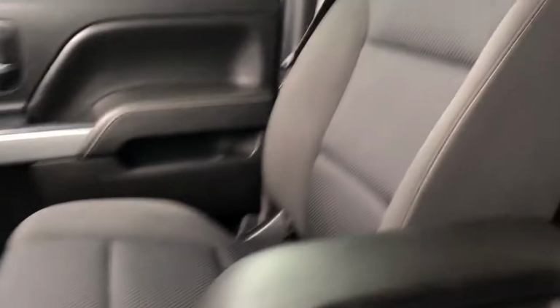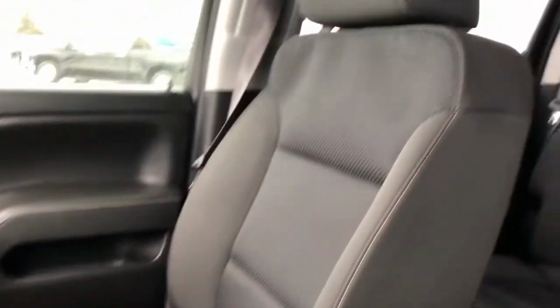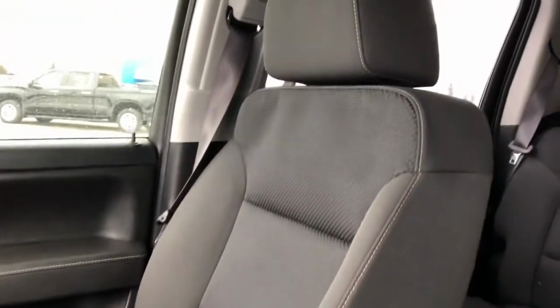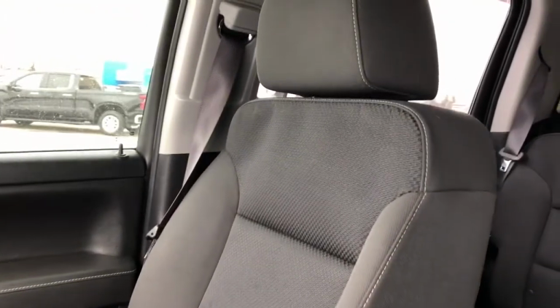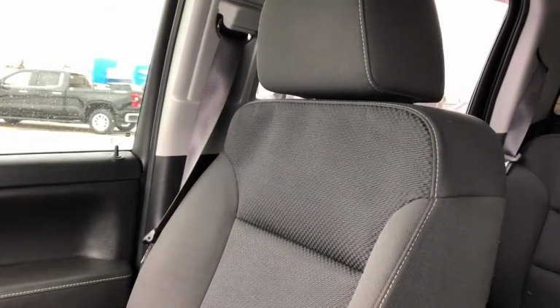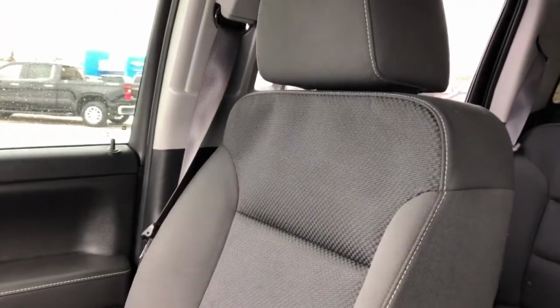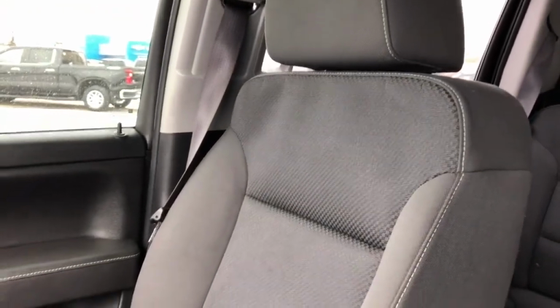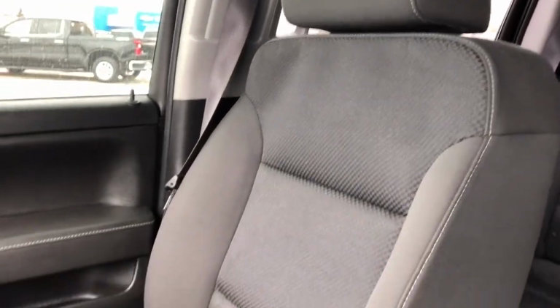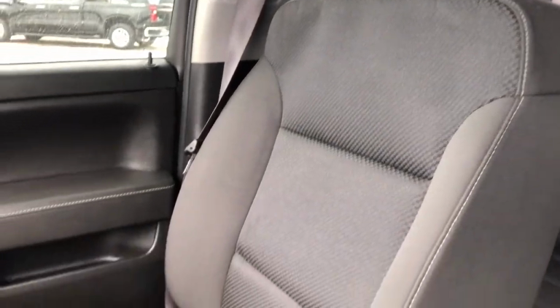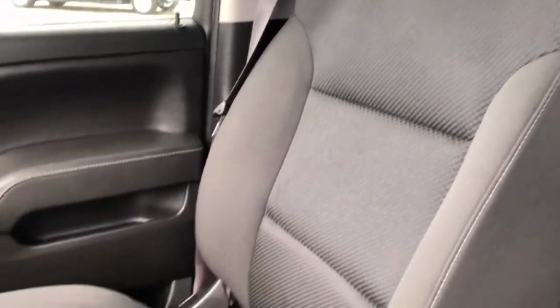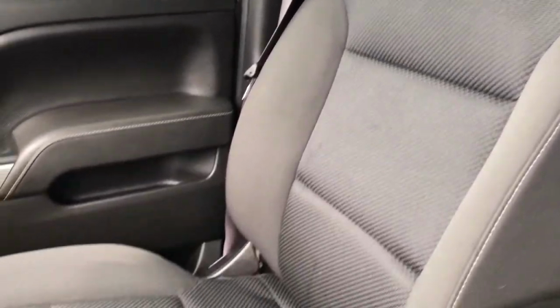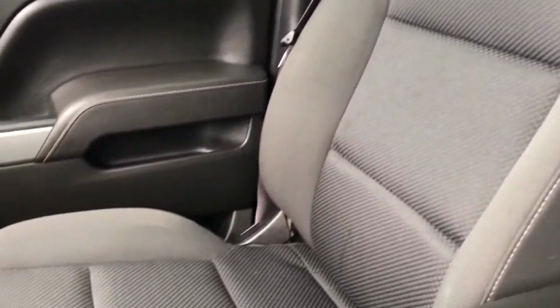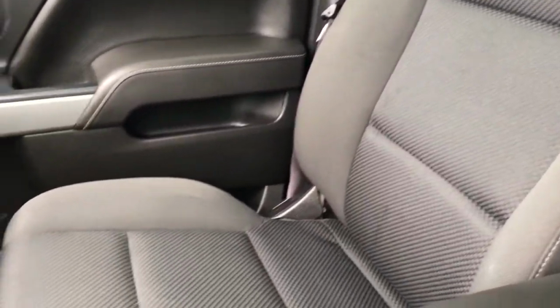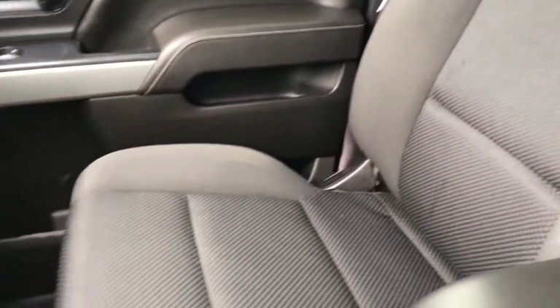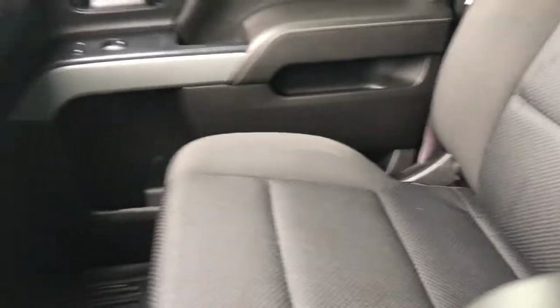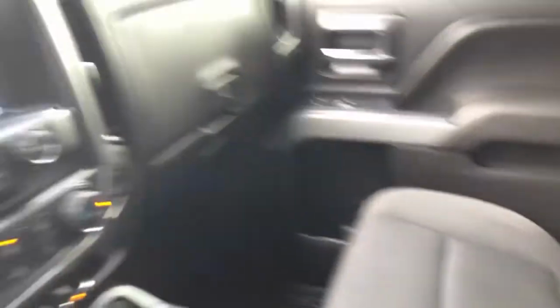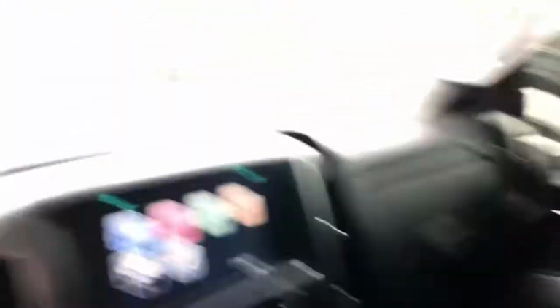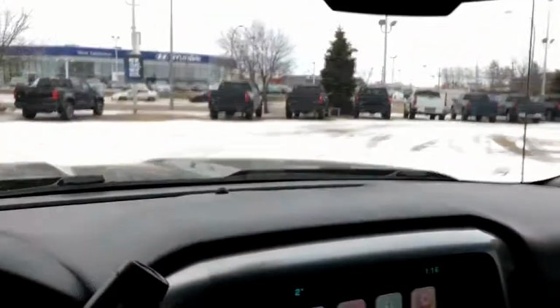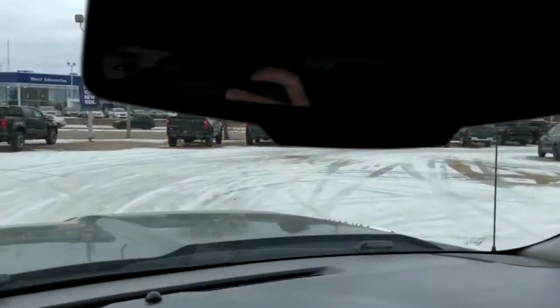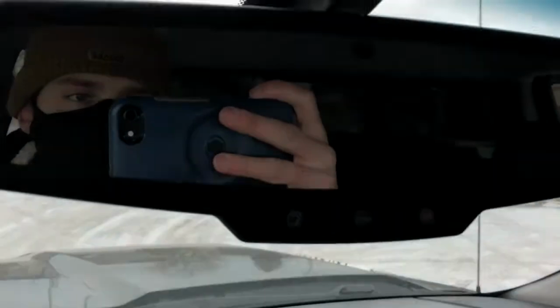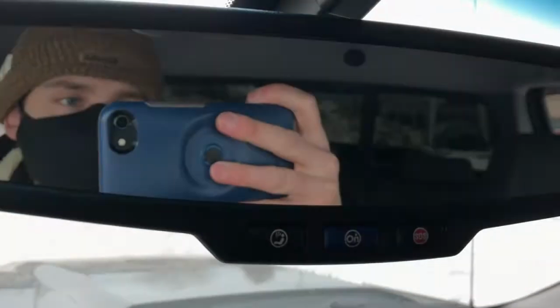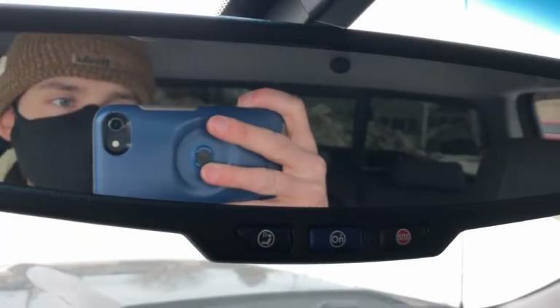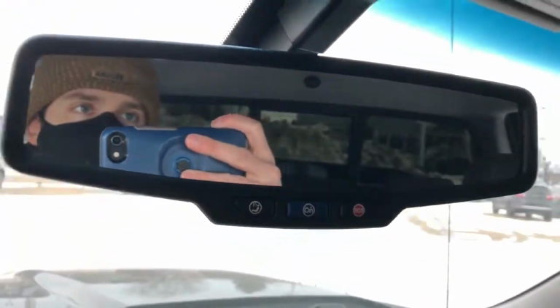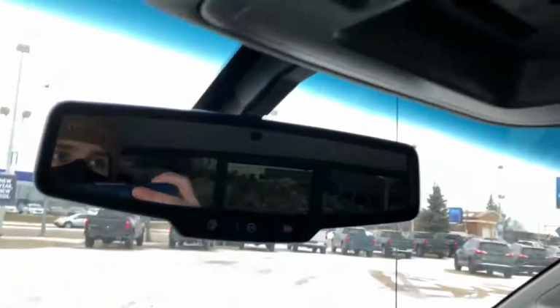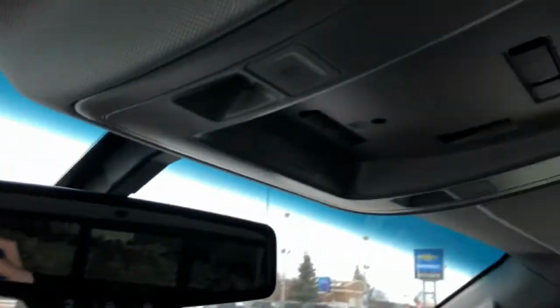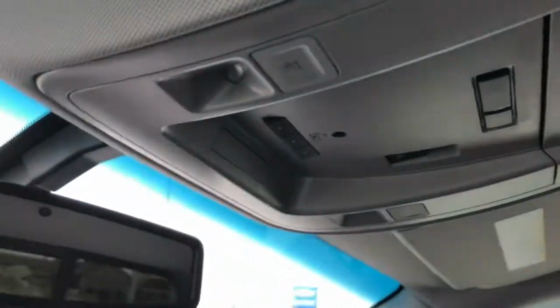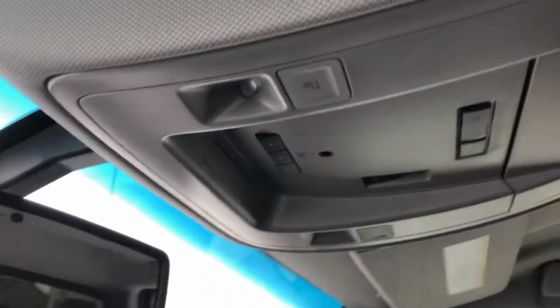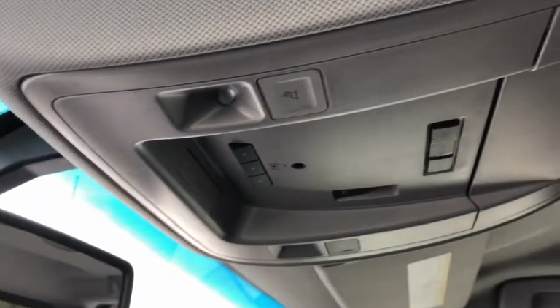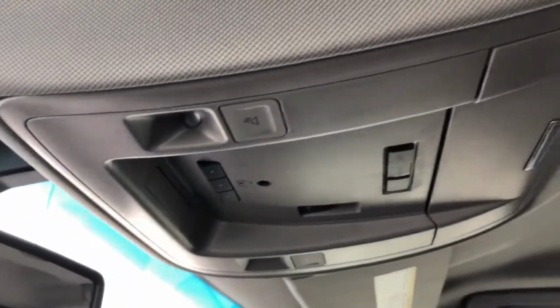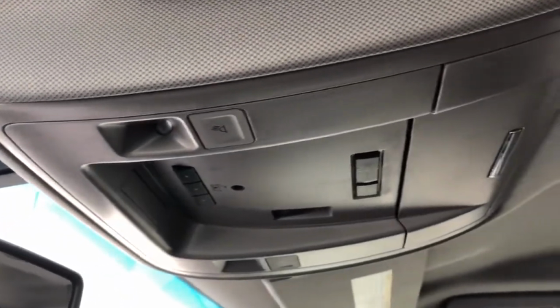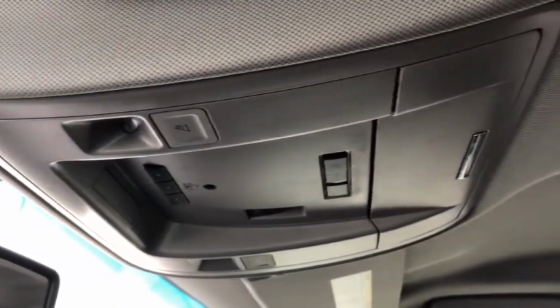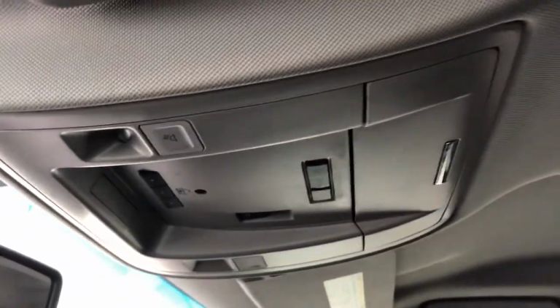The front seats are featured in black fabric with a textured pattern in the lower portion of the seat. On the rearview mirror we have OnStar controls, and above that we have our reading lights as well as a sunglass holder.